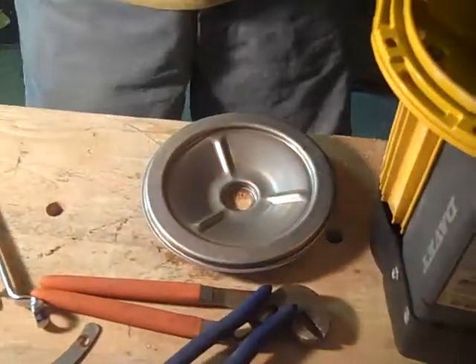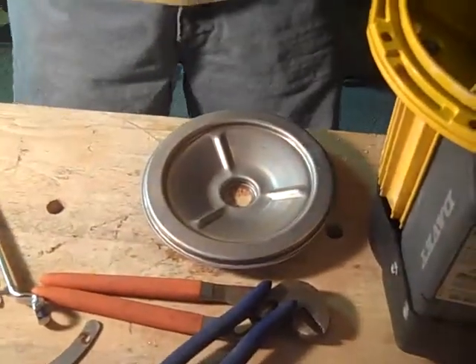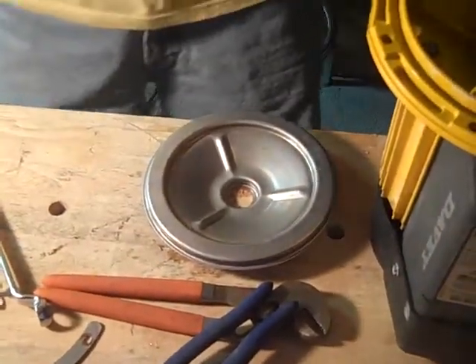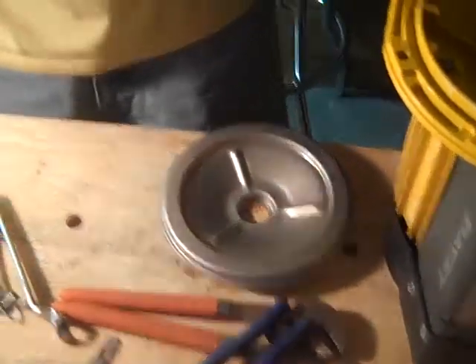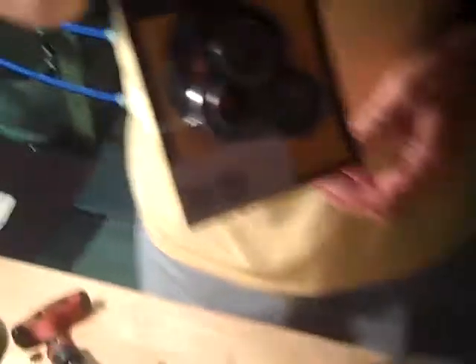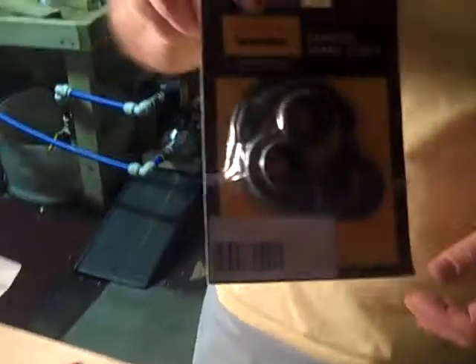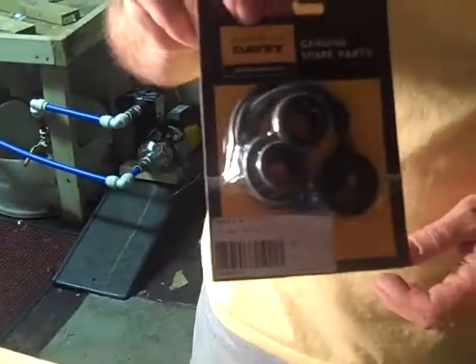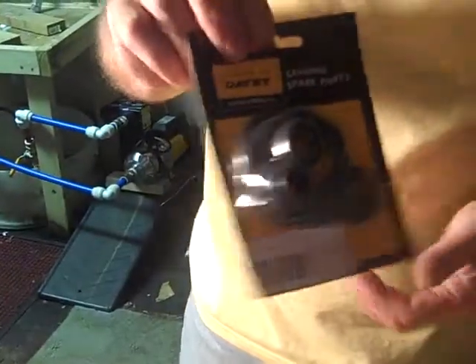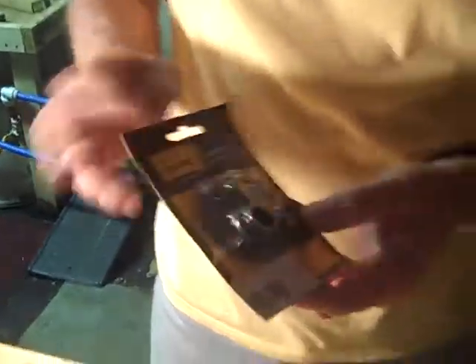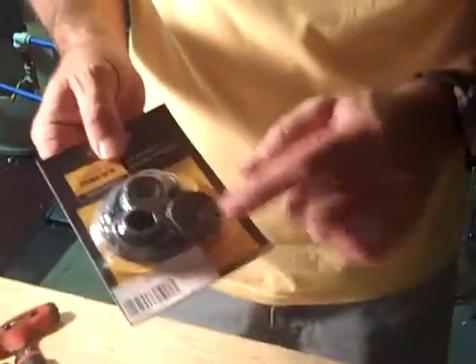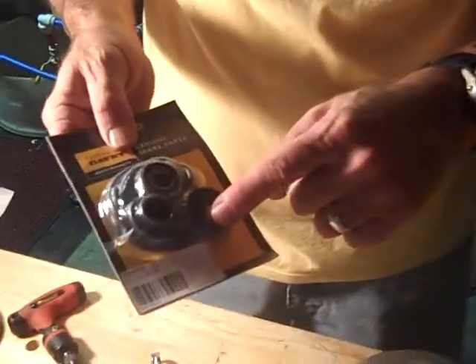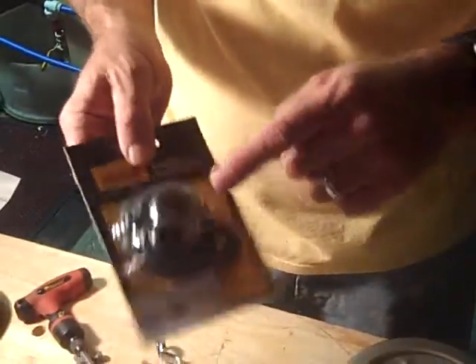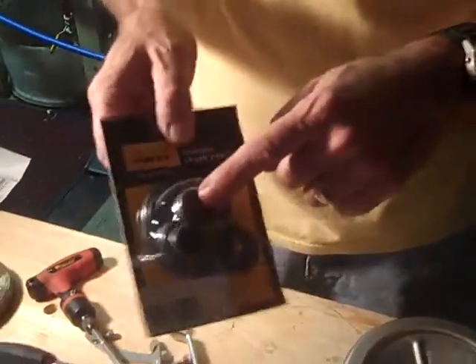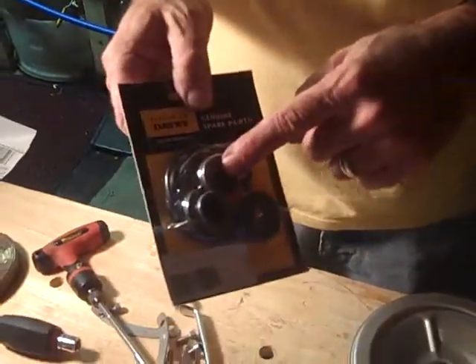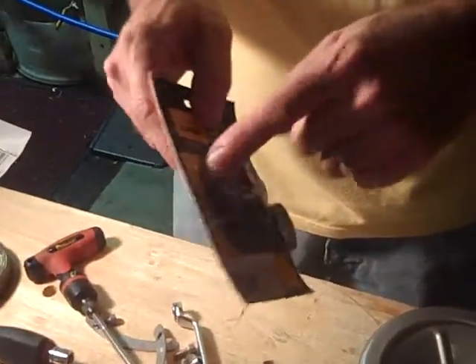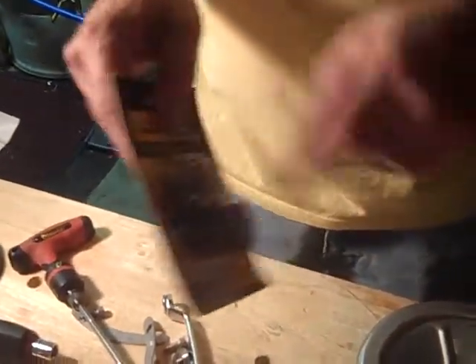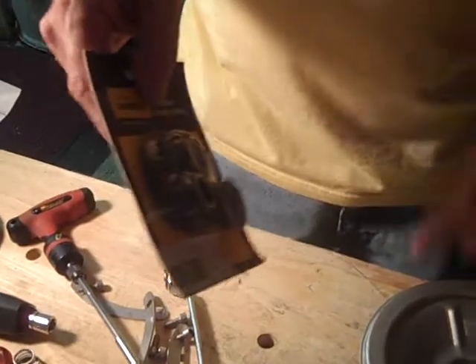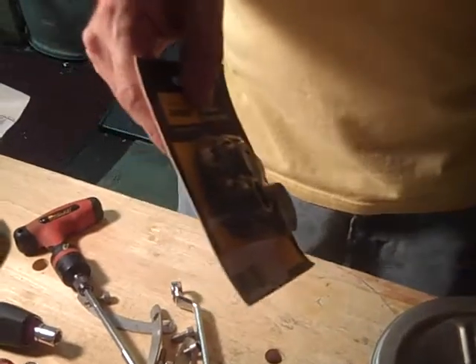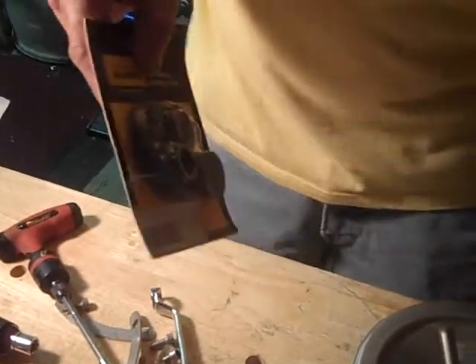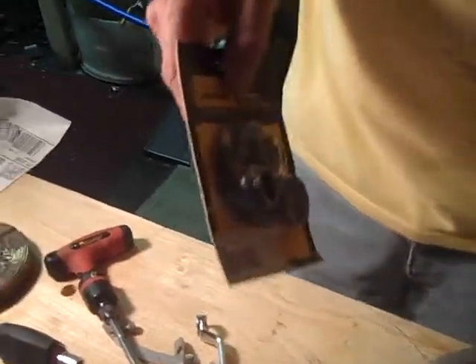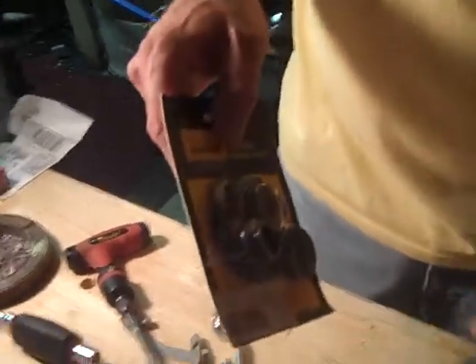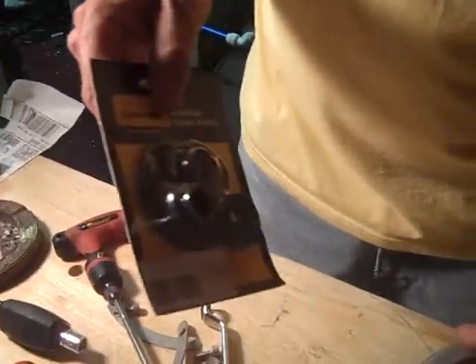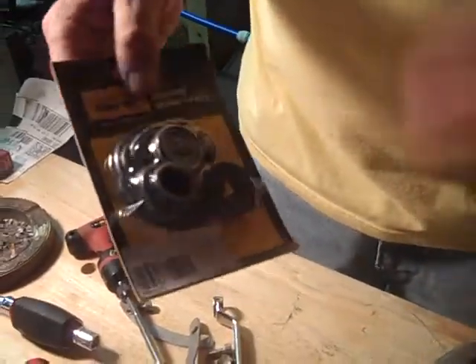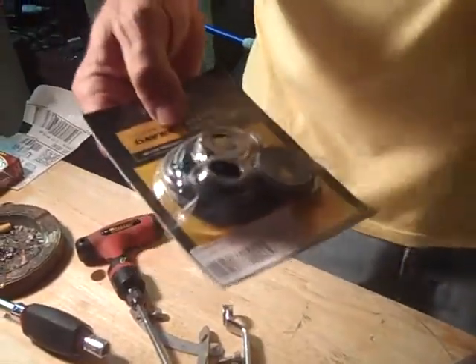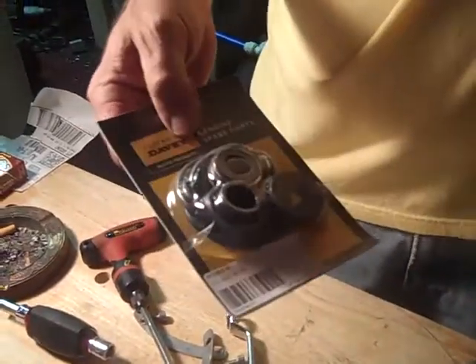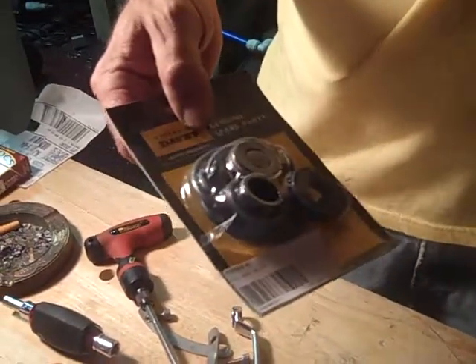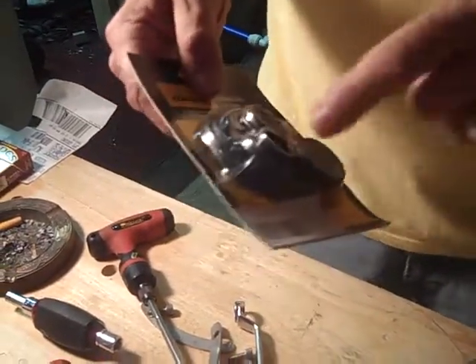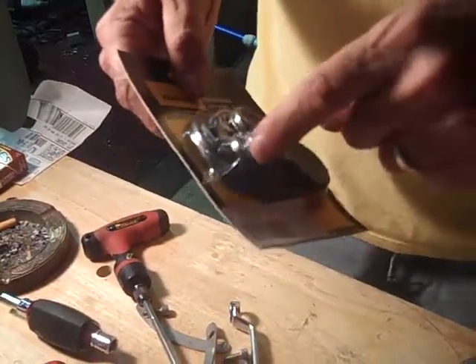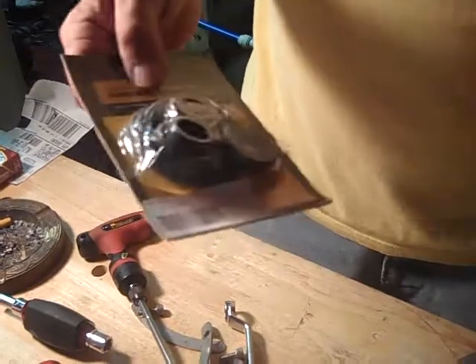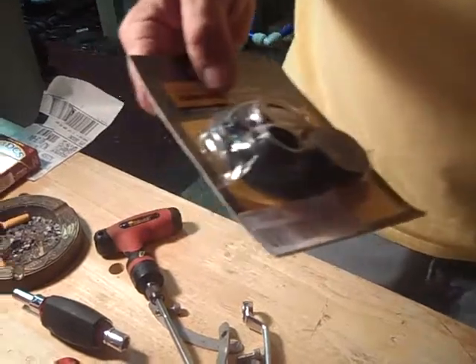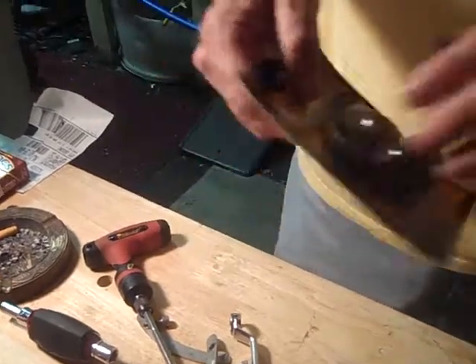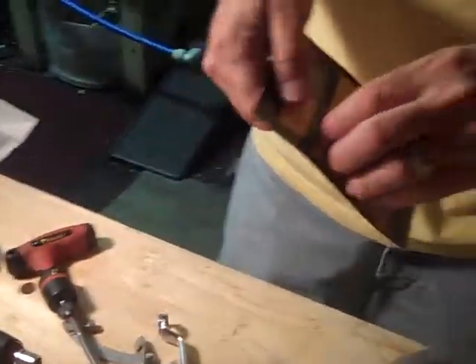Now, if you ordered a seal kit, it will look something like this. It will have your seal, the spring, O-rings for your first stage and your back plate. And it will also have this piece in here — the slinger — which is not needed.